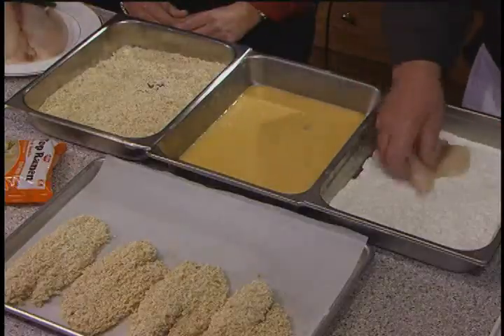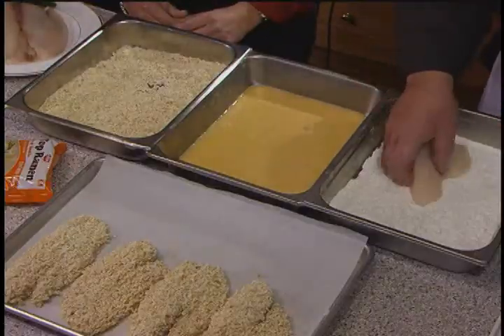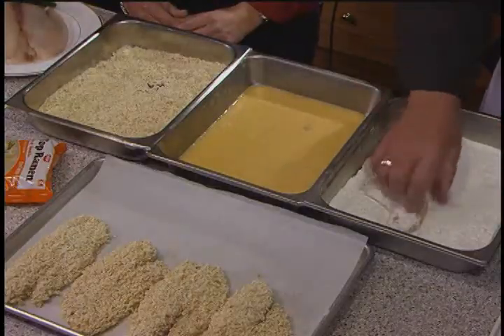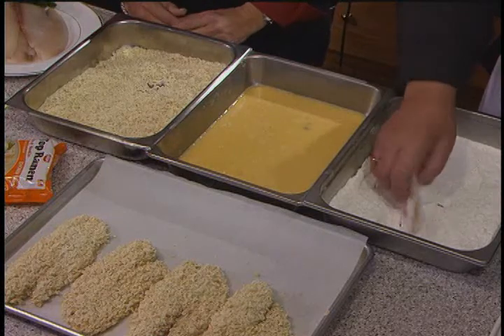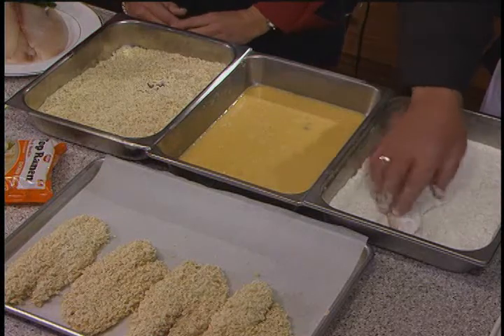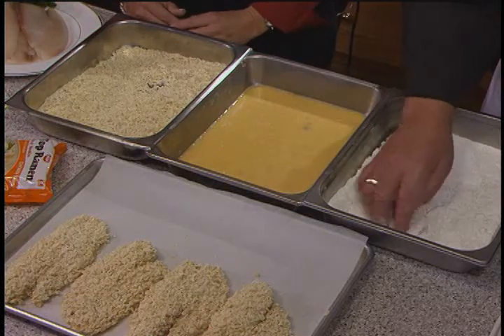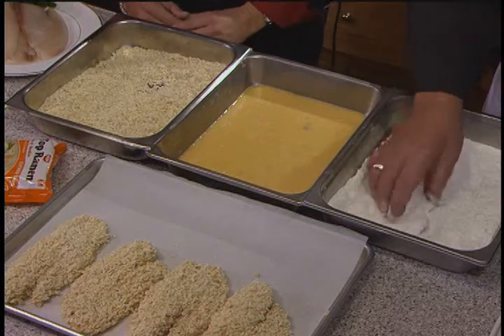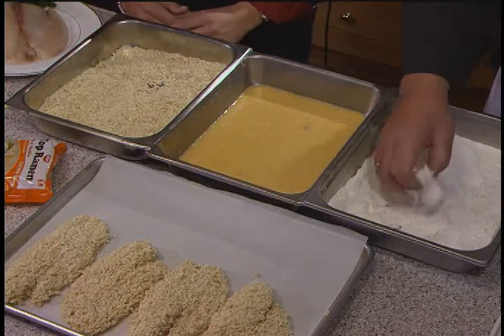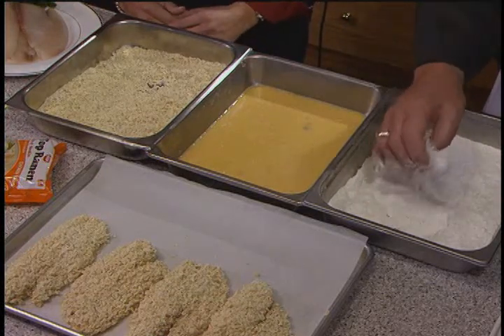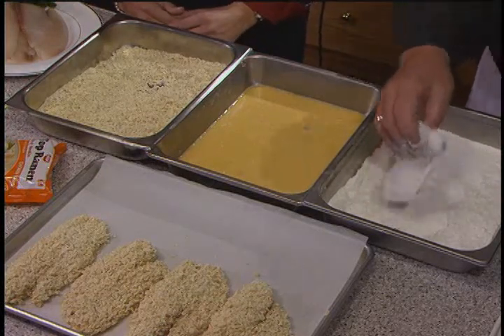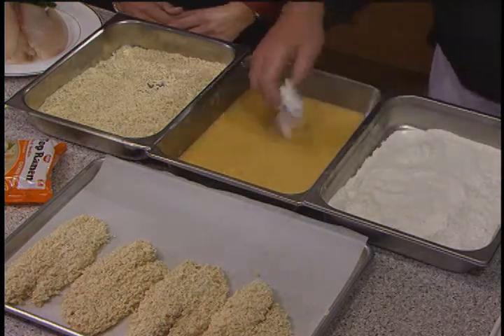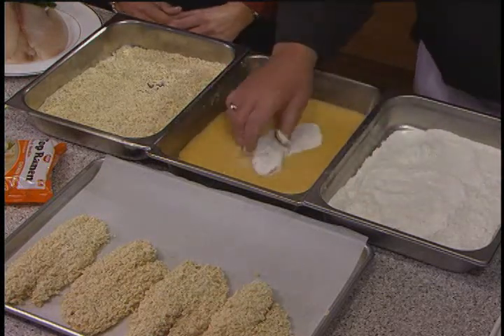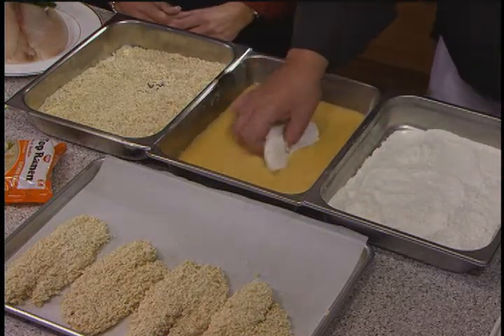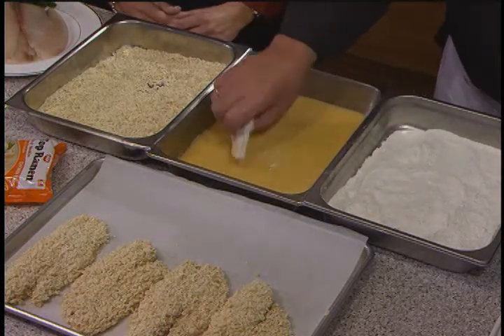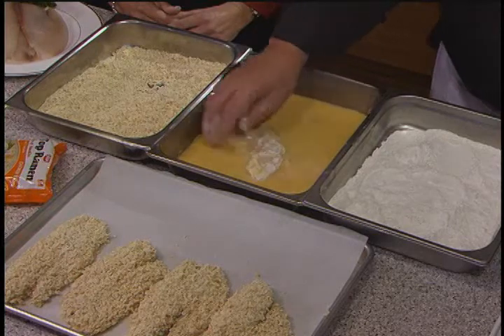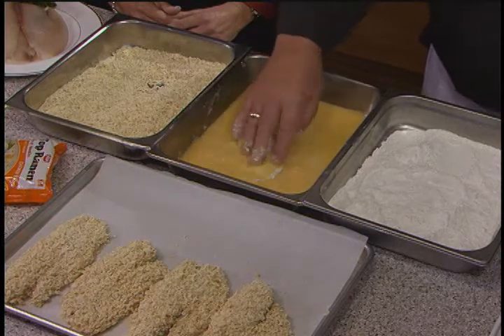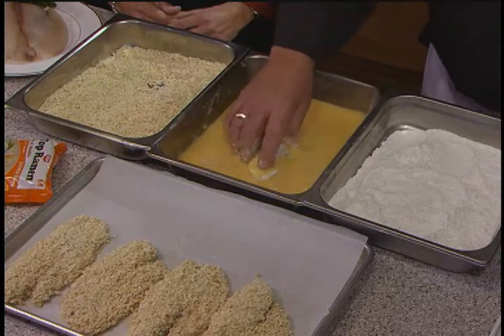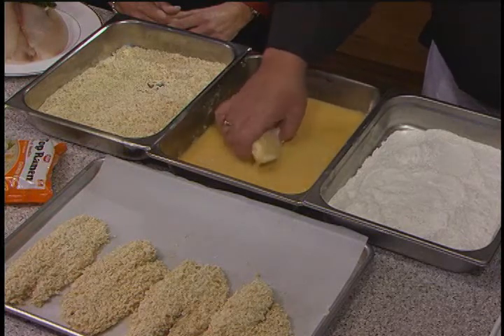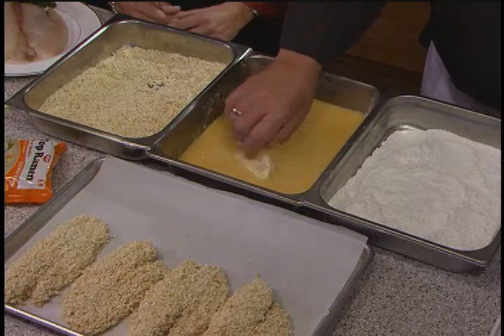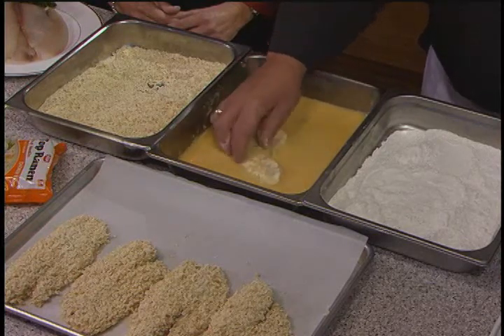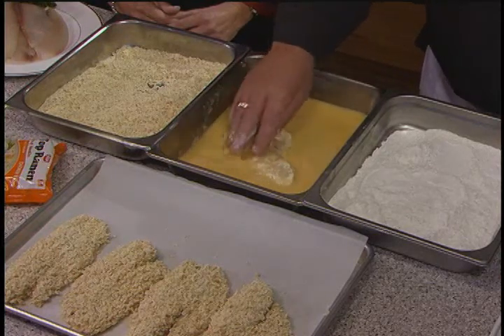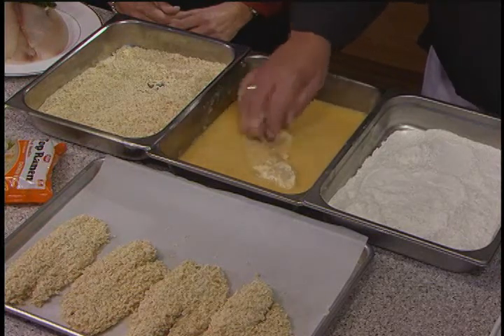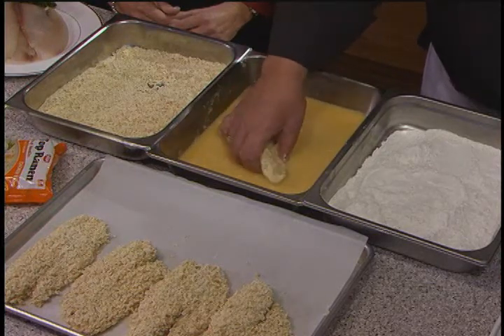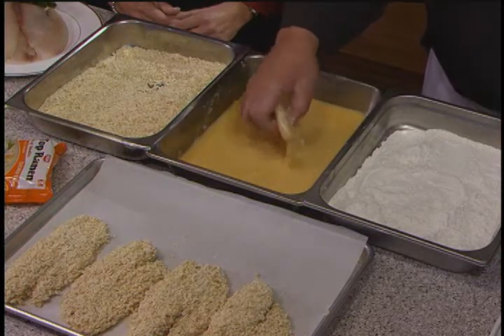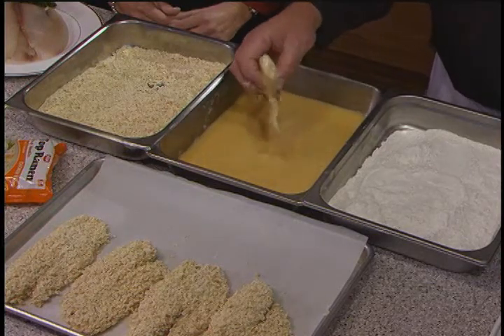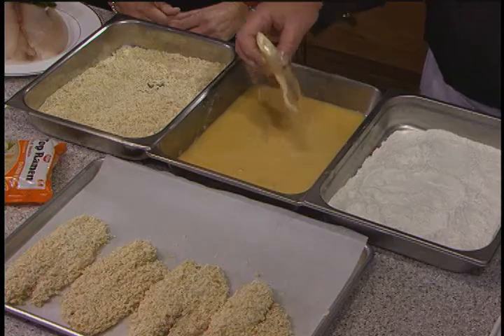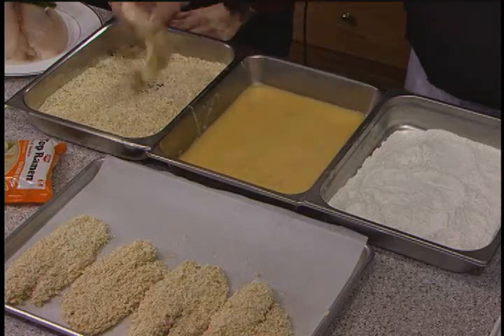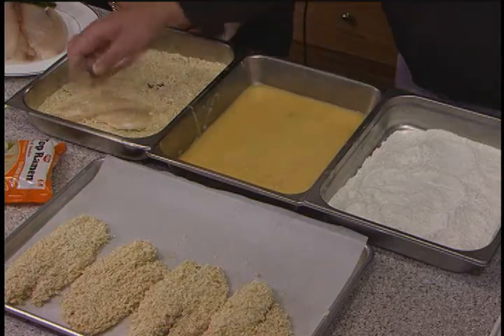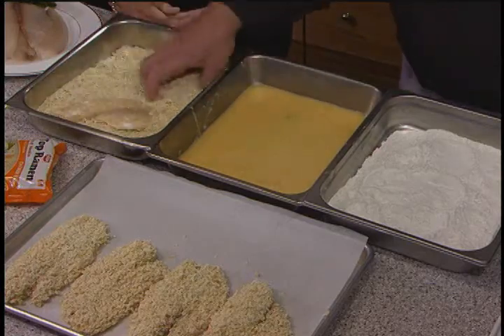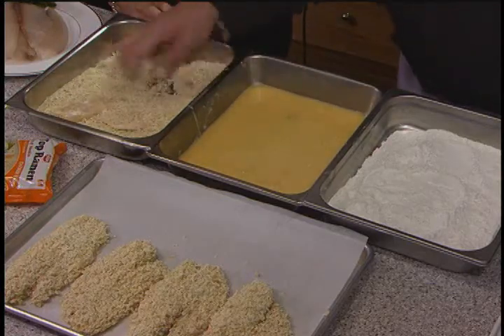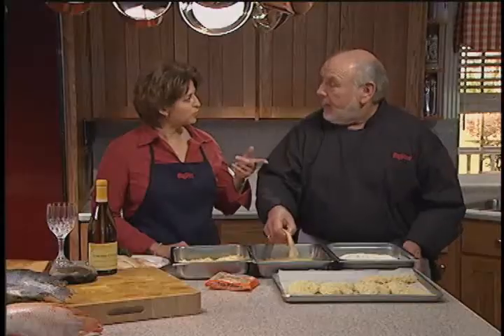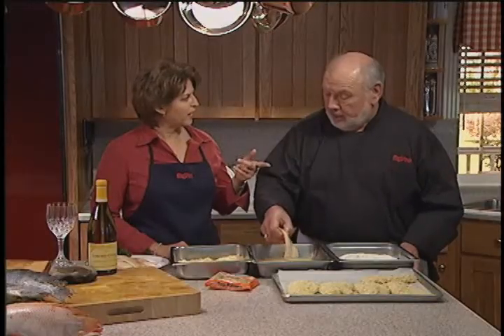First thing we do is dust them with cornstarch, not all-purpose flour, because cornstarch doesn't have the gluten difference — it doesn't absorb anywhere near the amount of oil that plain flour would. That is a great tip. So it's lower in fat.